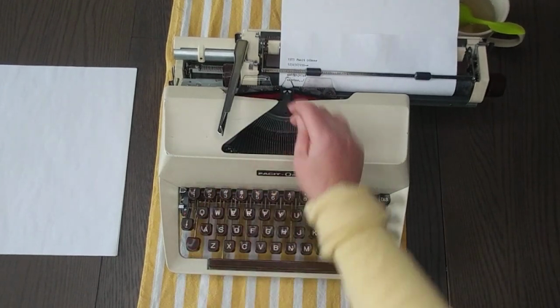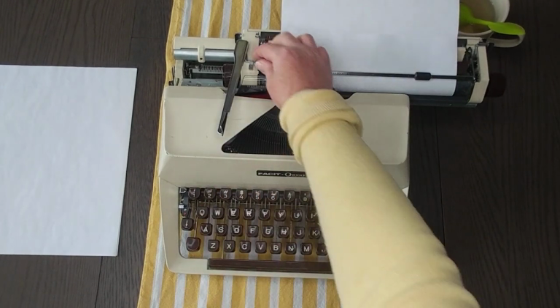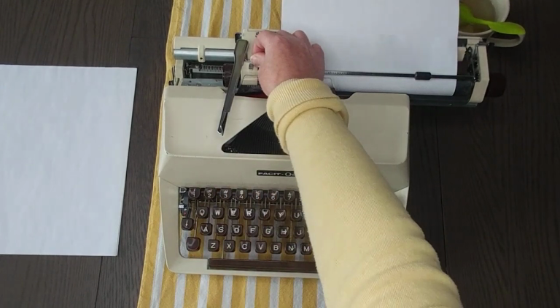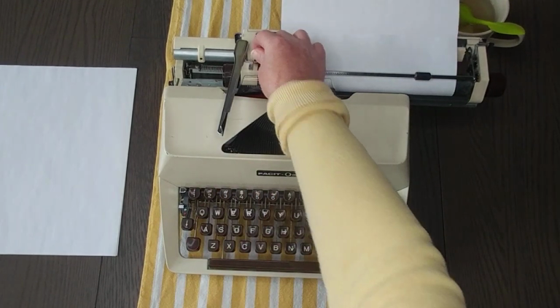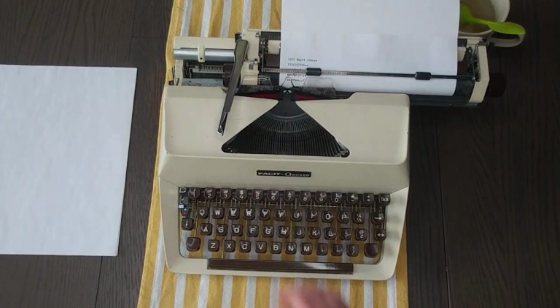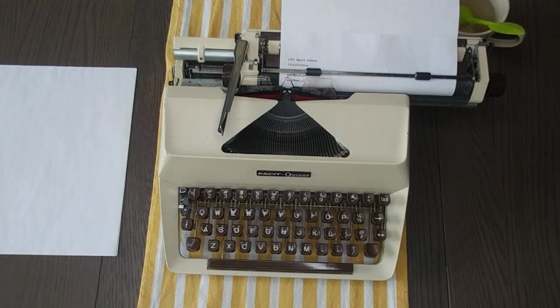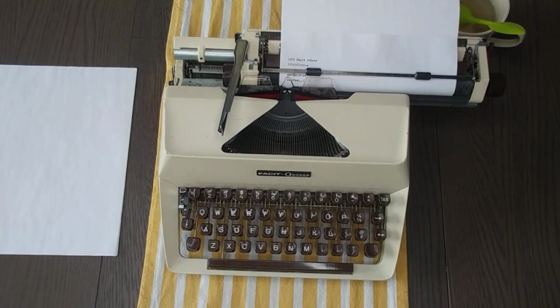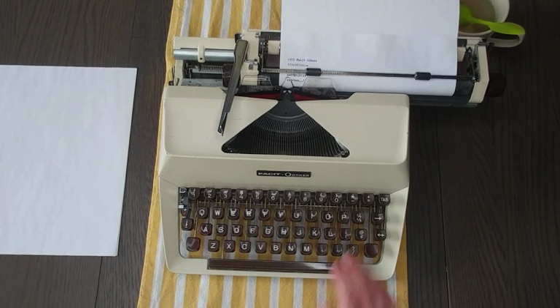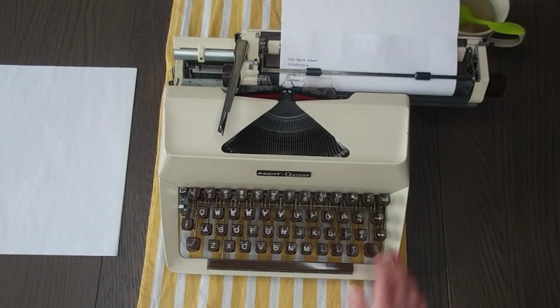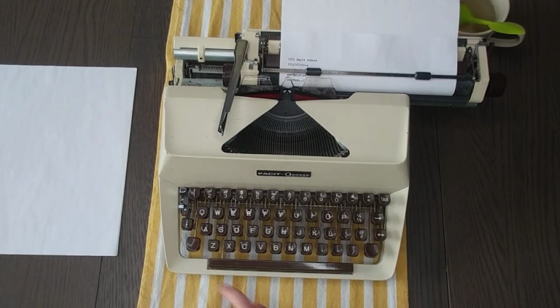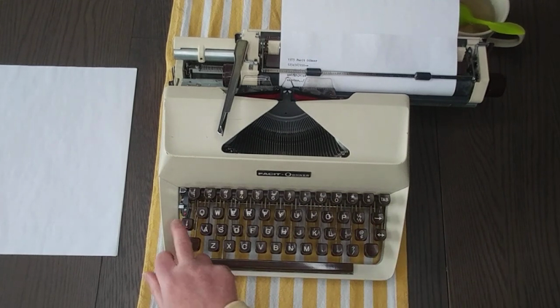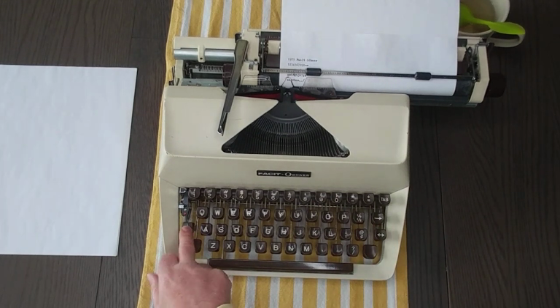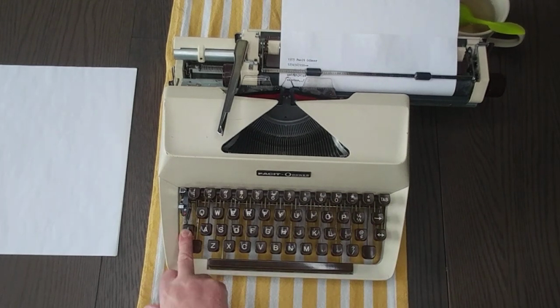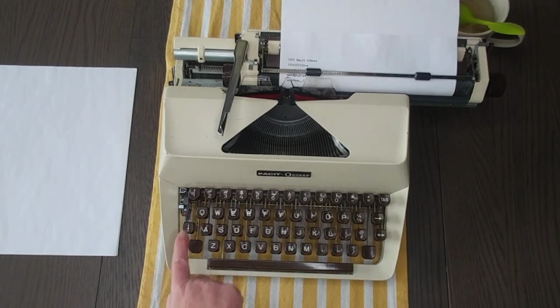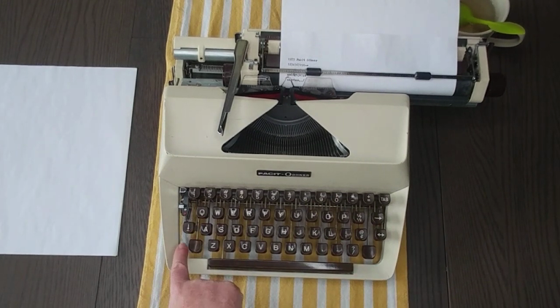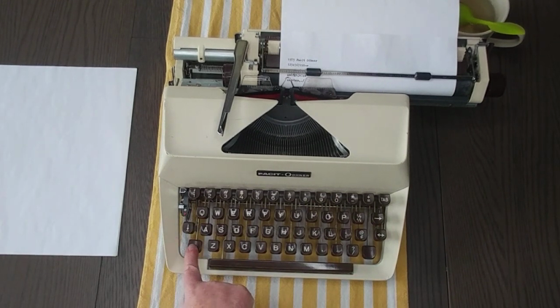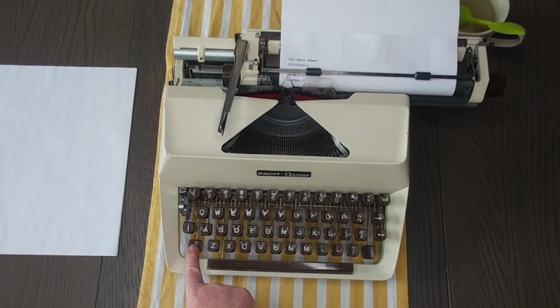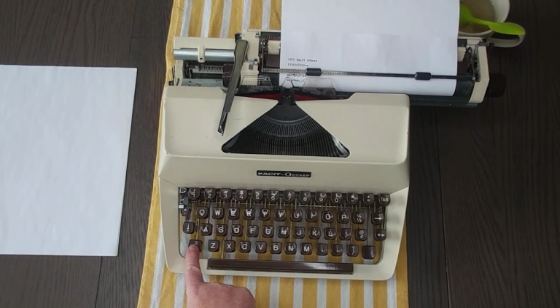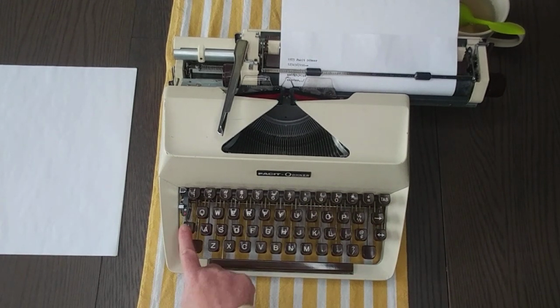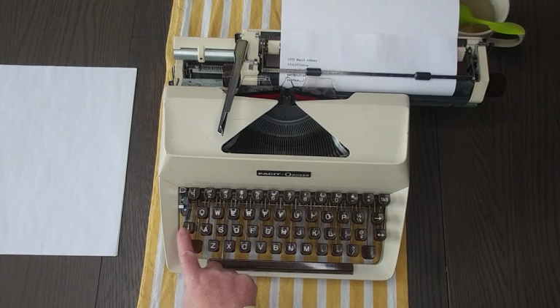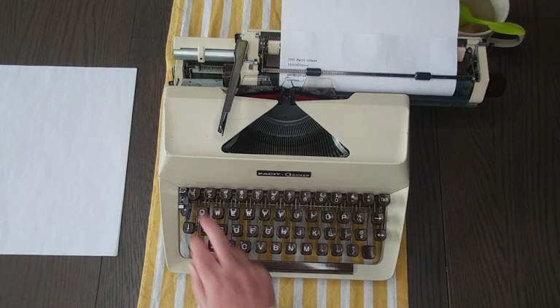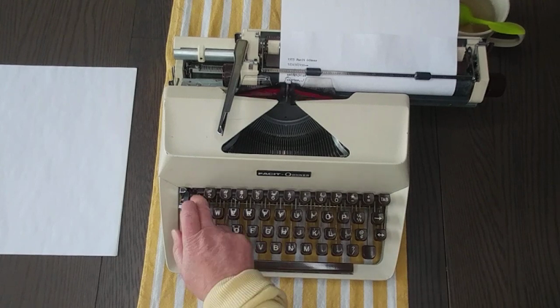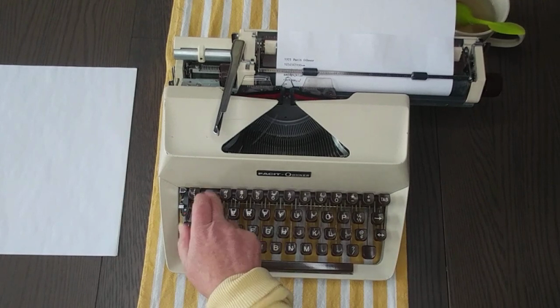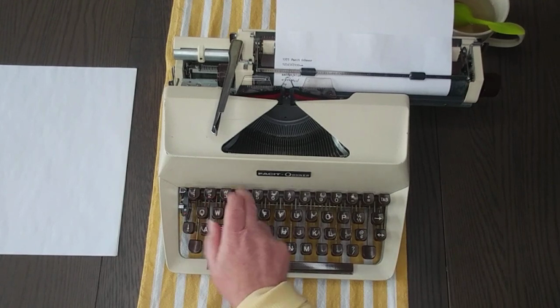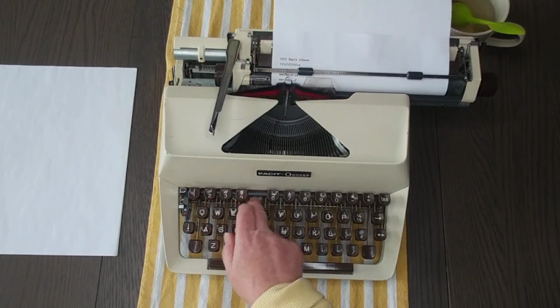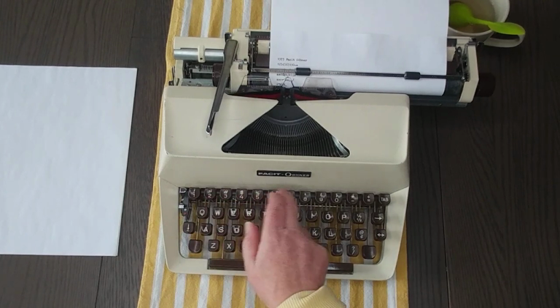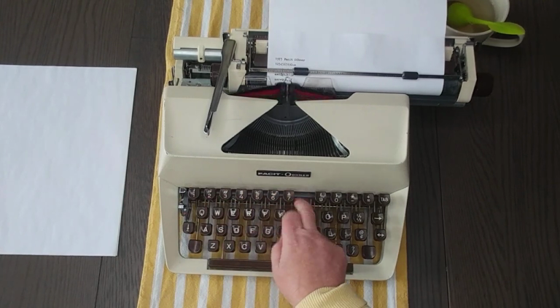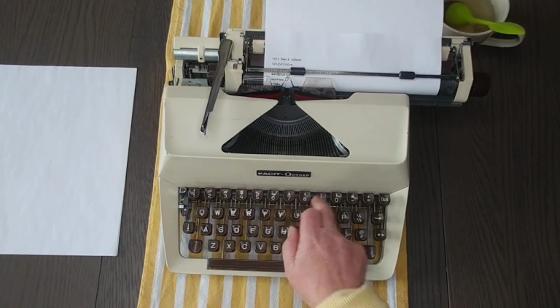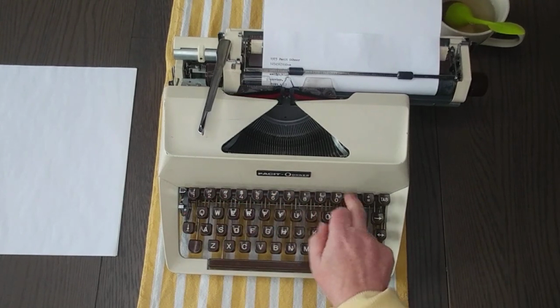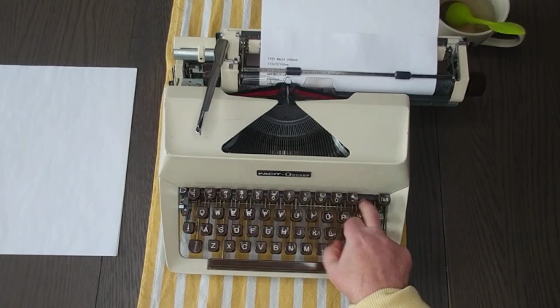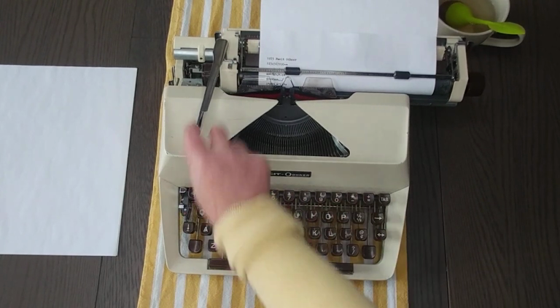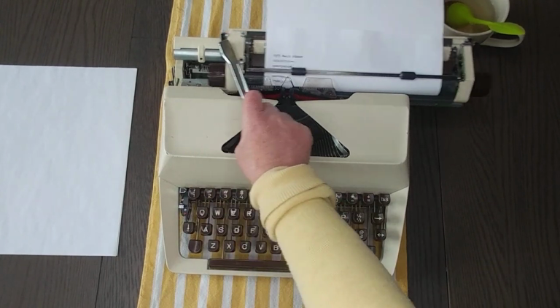I had it on double line spacing, so I'm going to put it back to single. The shift lock is right here — let's go ahead and test the uppercase of everything.